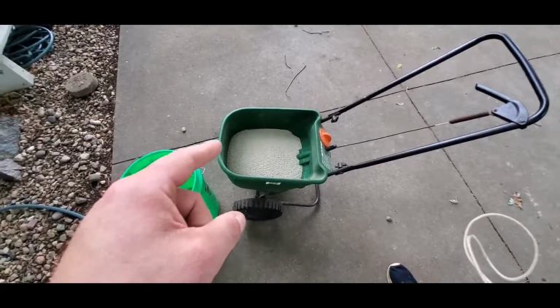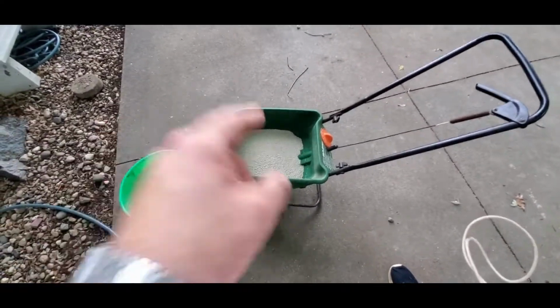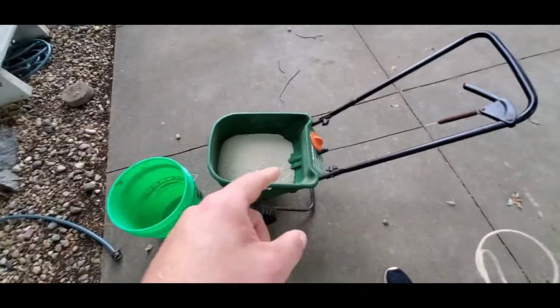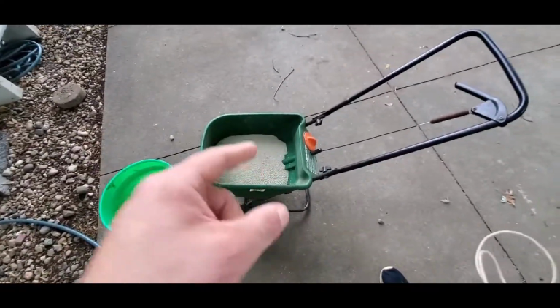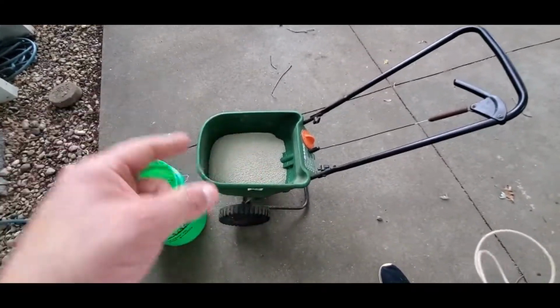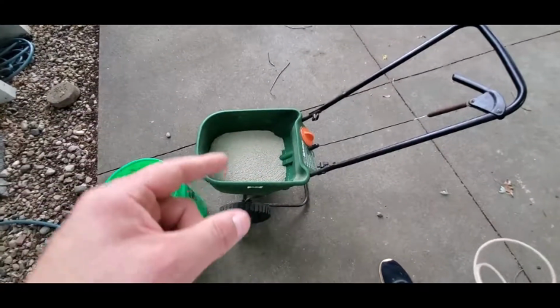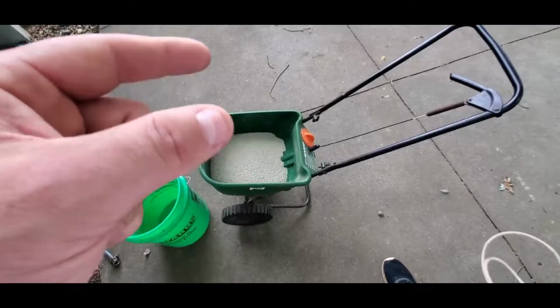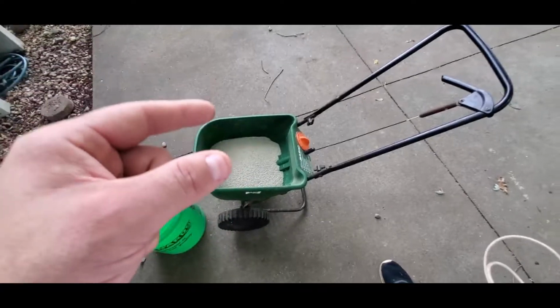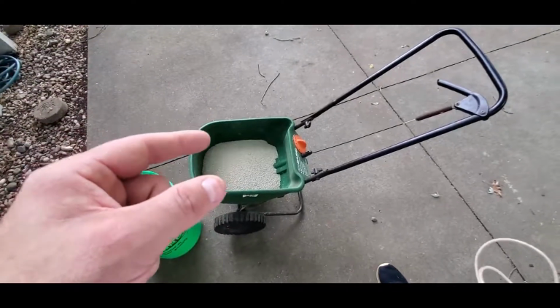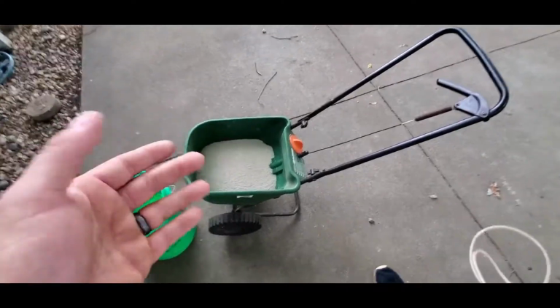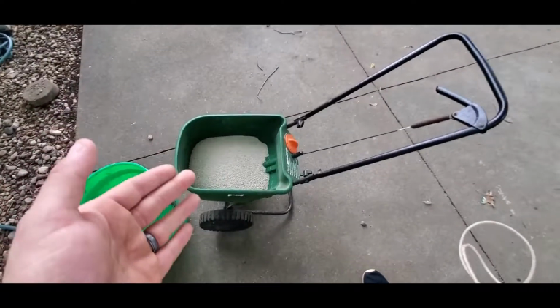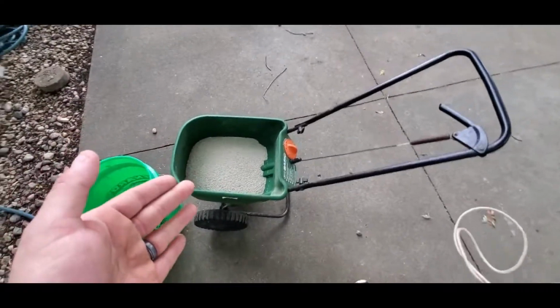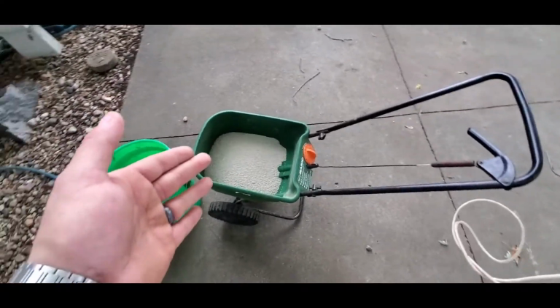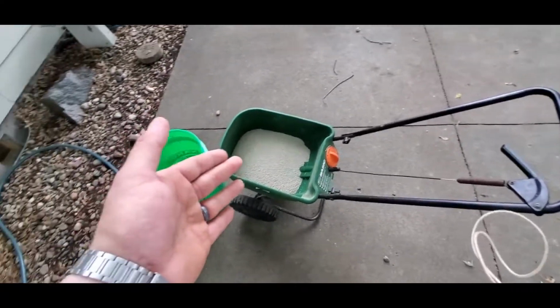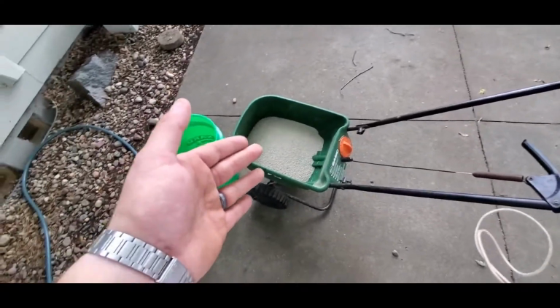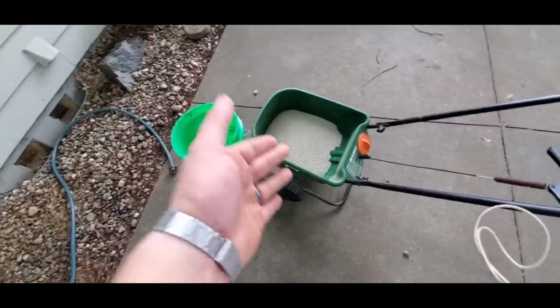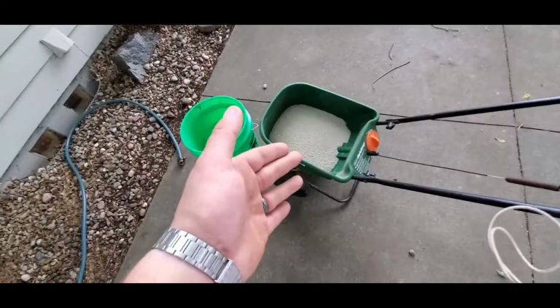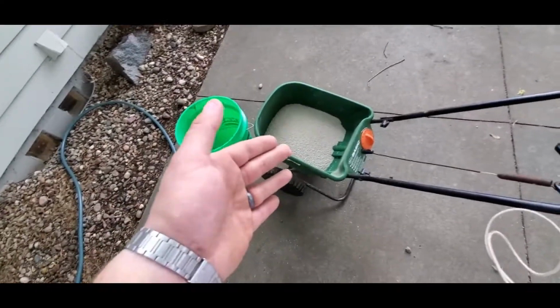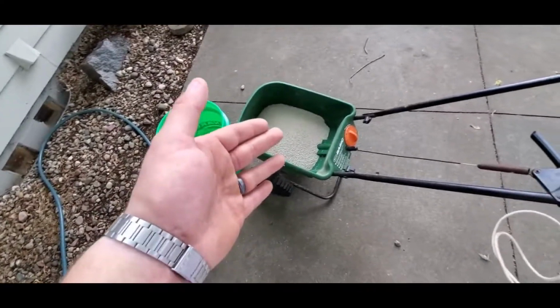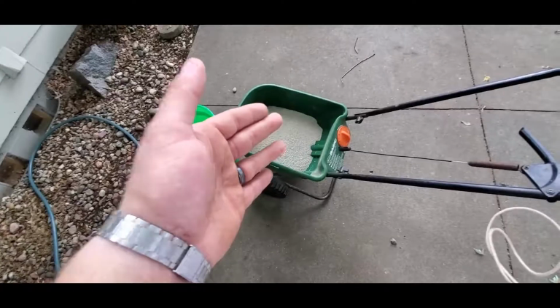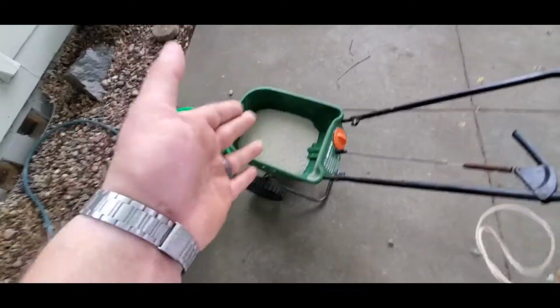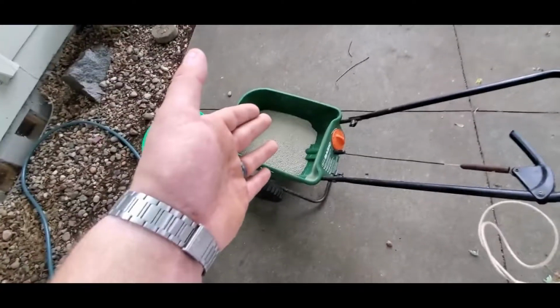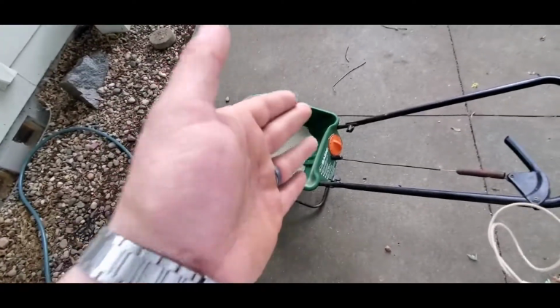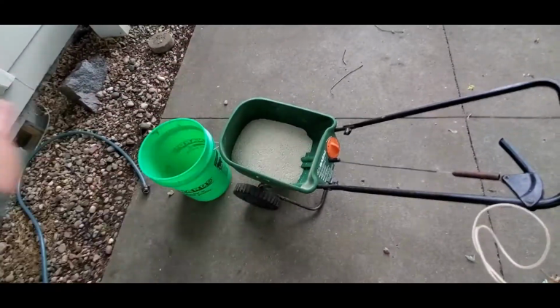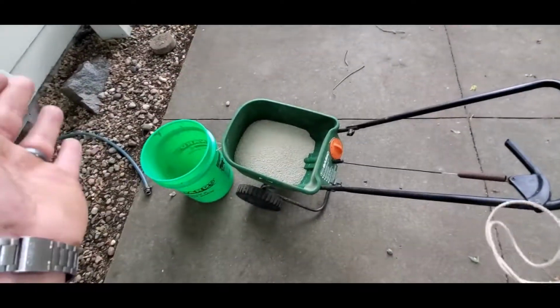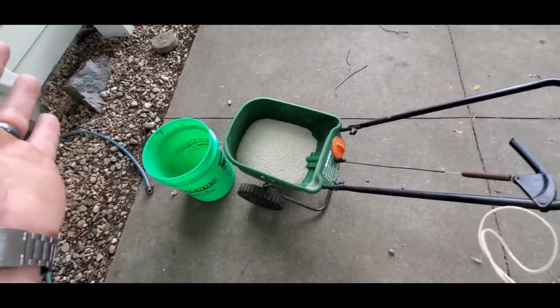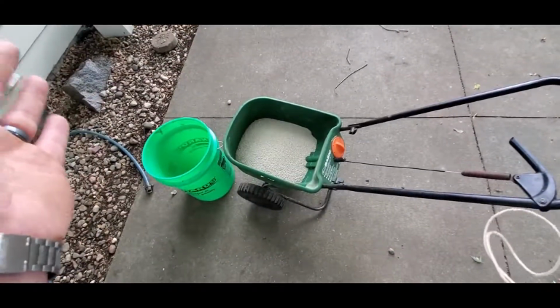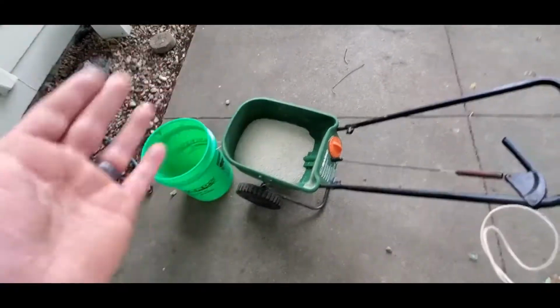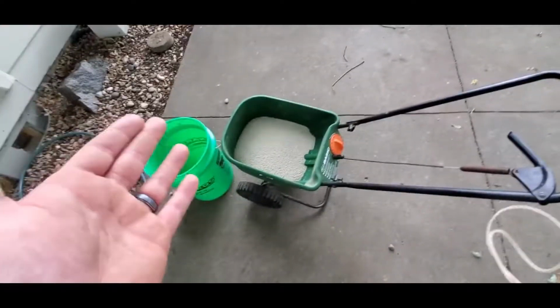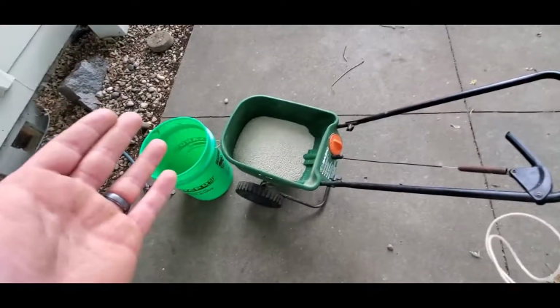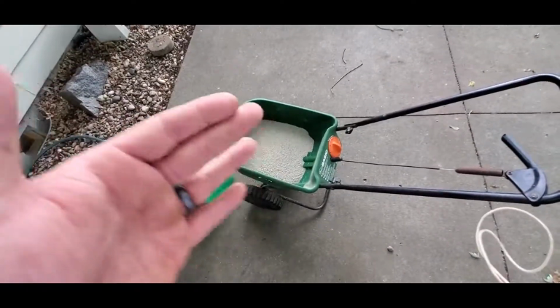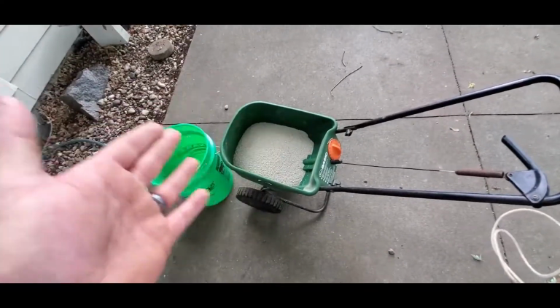It has pre- and post-emergent herbicide qualities. It's safe to use on seed, on new grass, and that's why a lot of people use it when seeding. With liquid Tenacity, they'll spray it on top of seed and it'll prevent weeds from germinating — it just kills them.